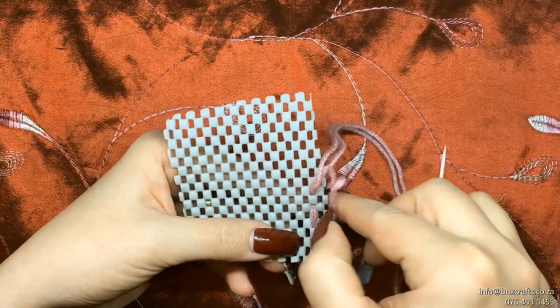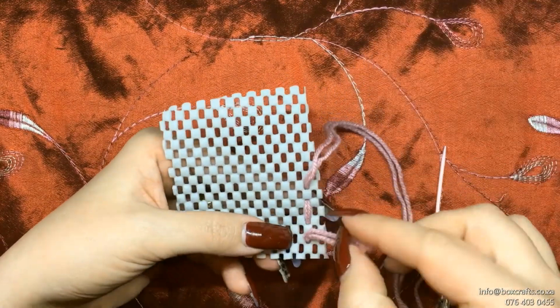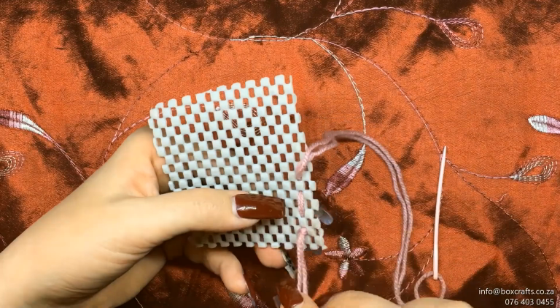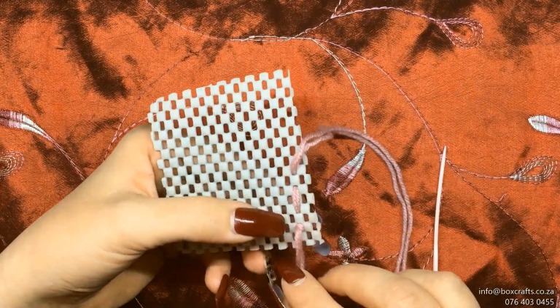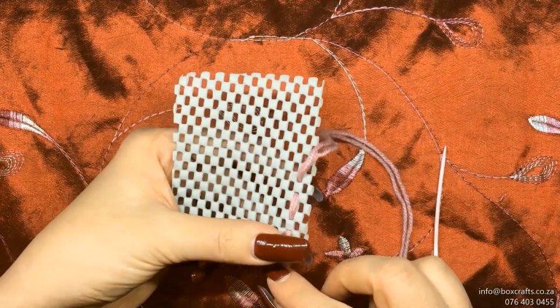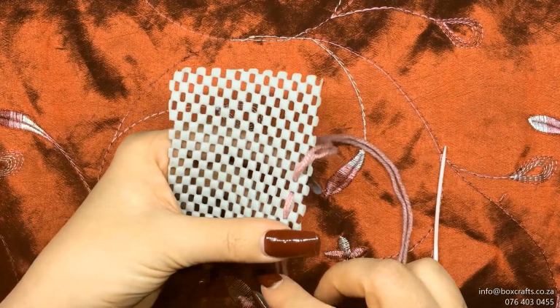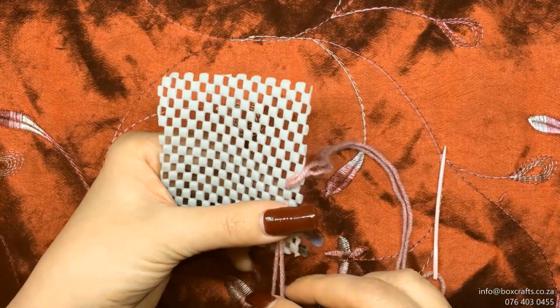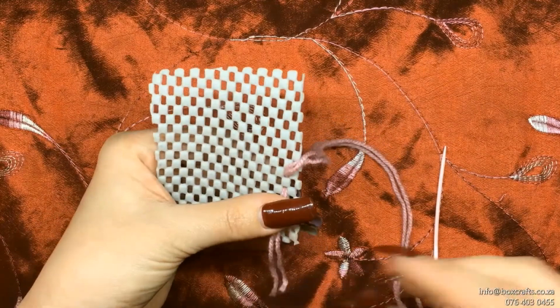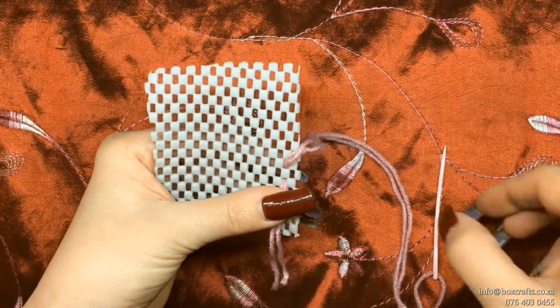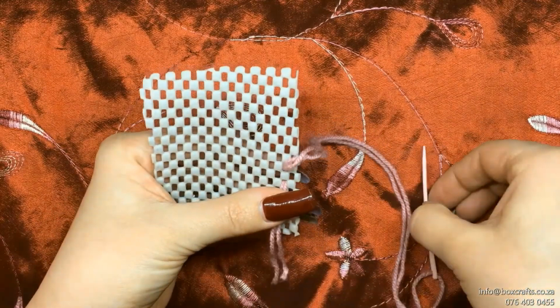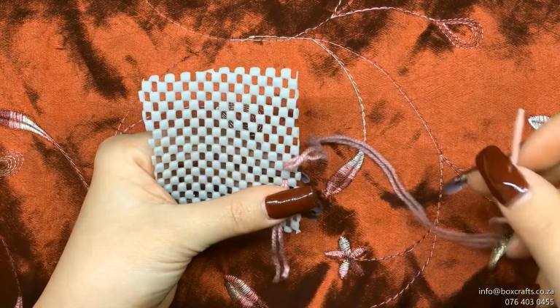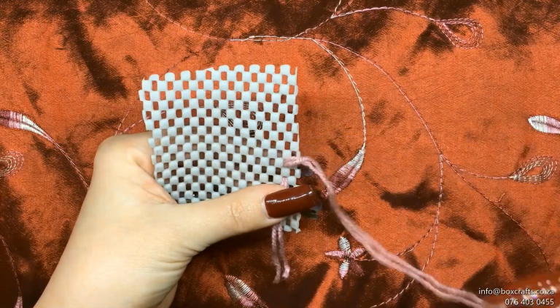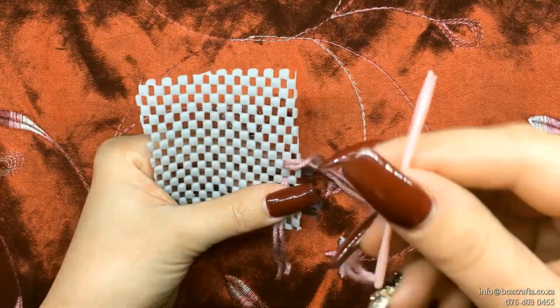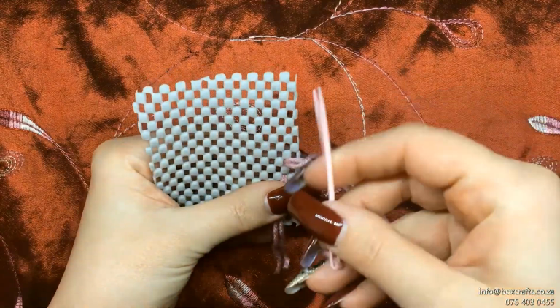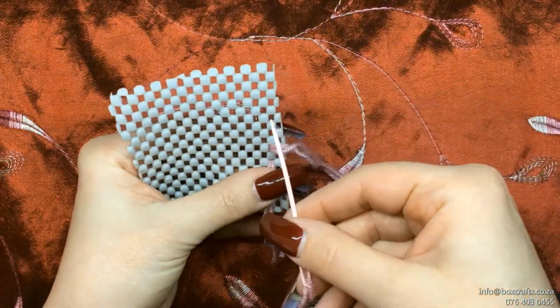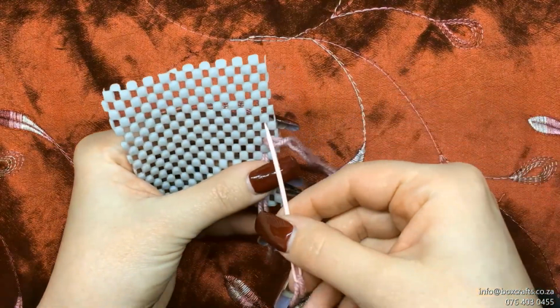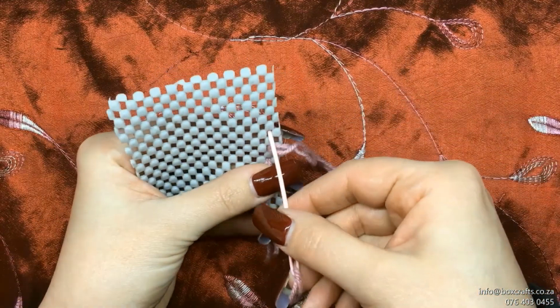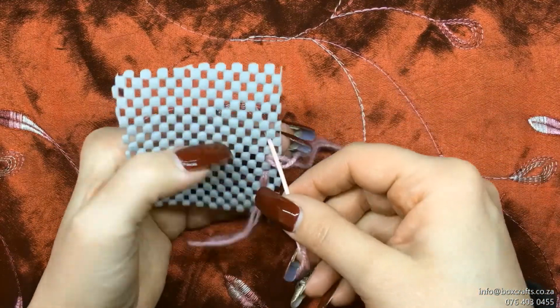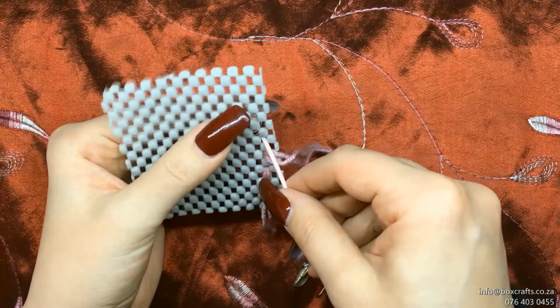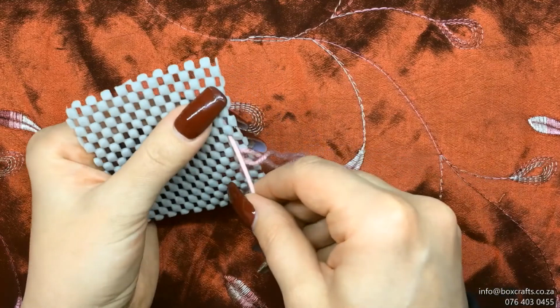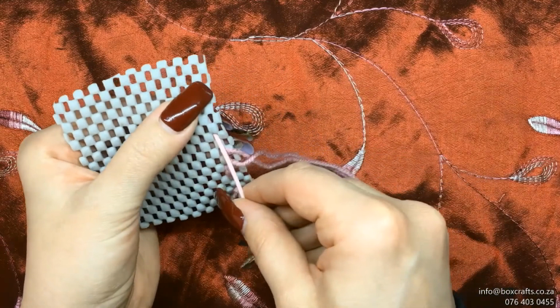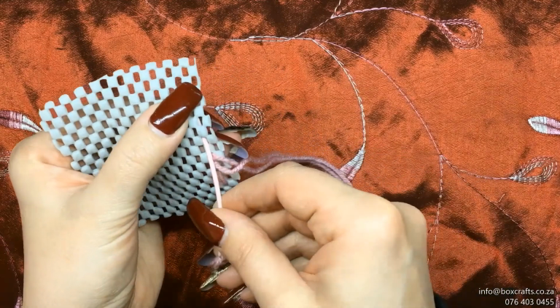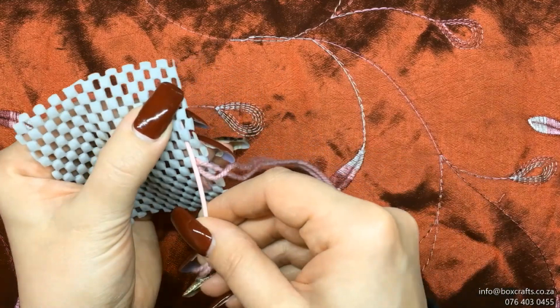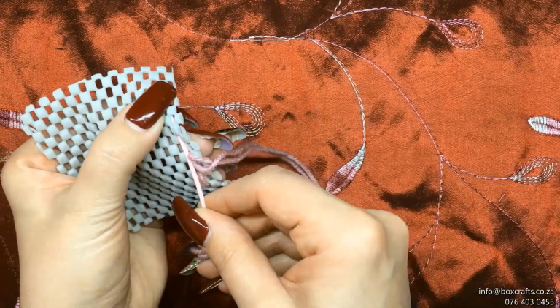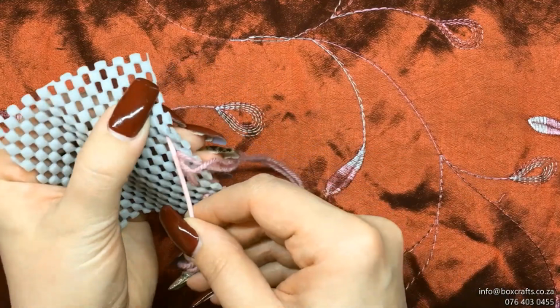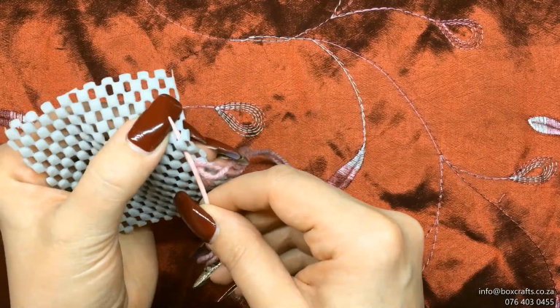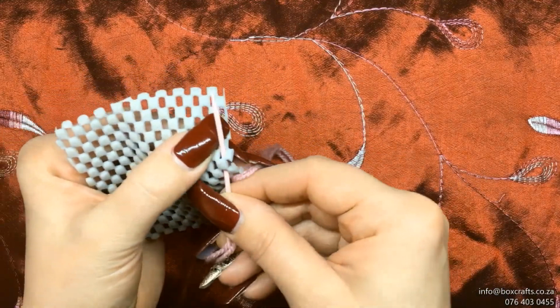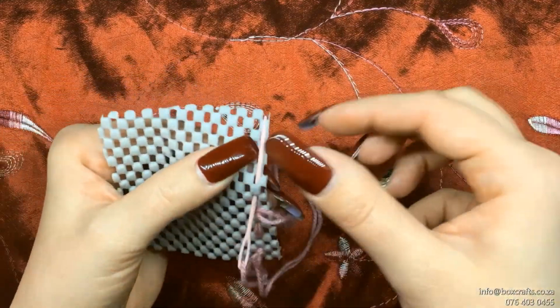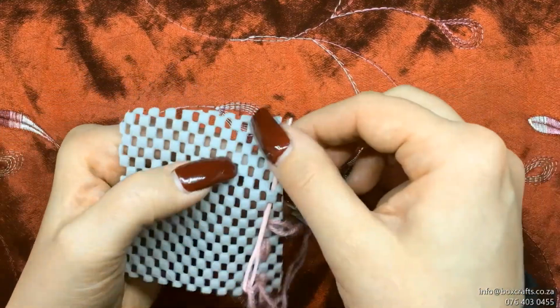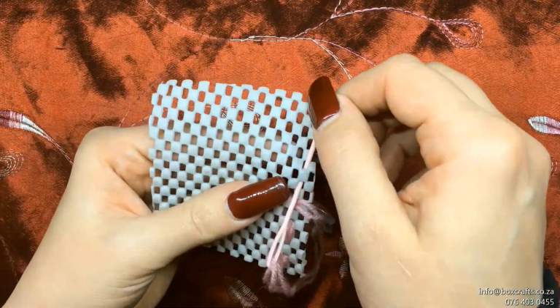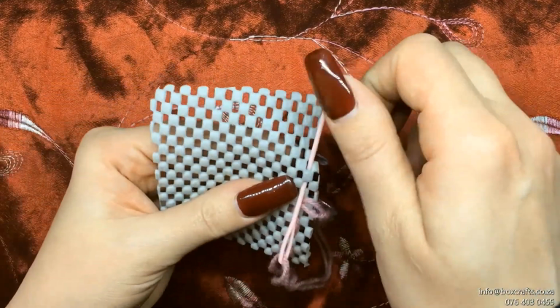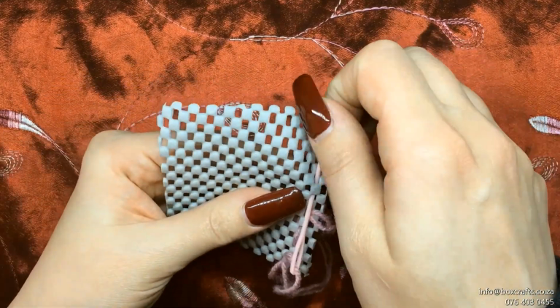Now this will be on the bottom of the material if you had to do it on material. See now your thread will not be pulled through the mesh because there's a knot in place.